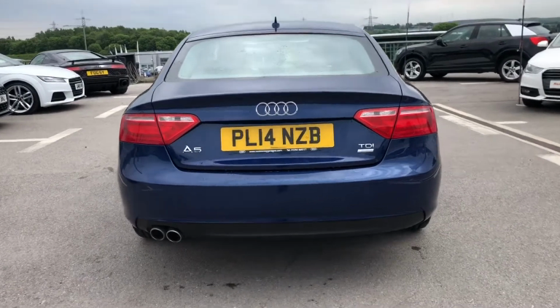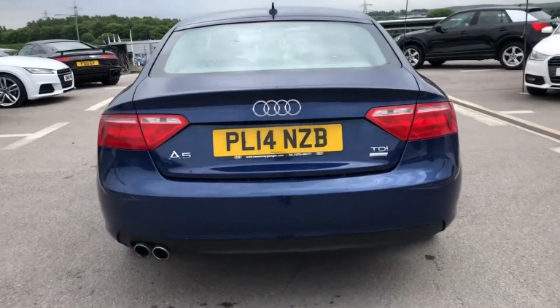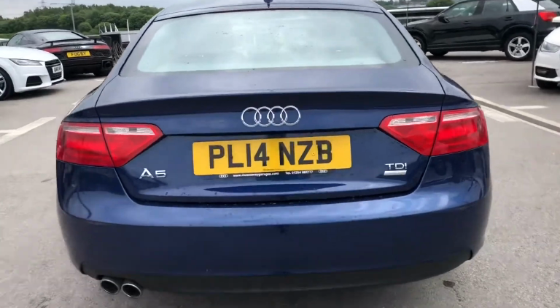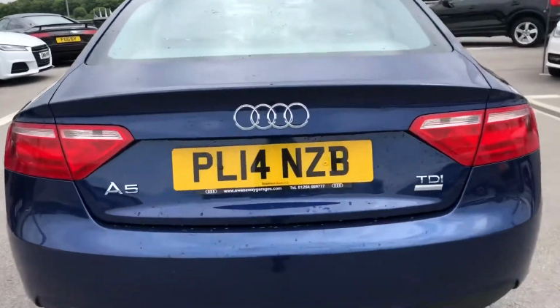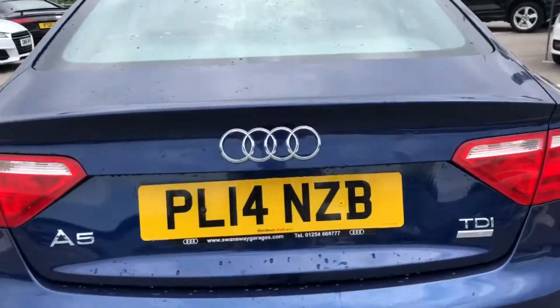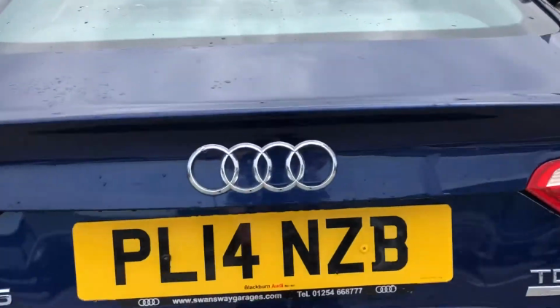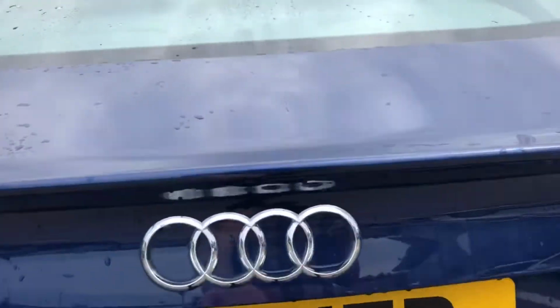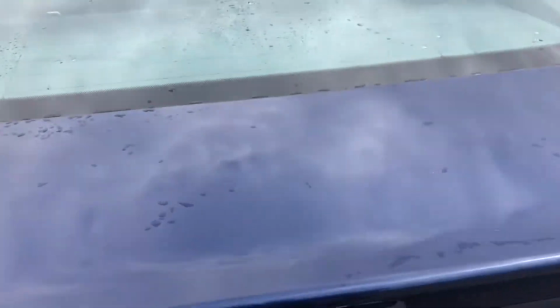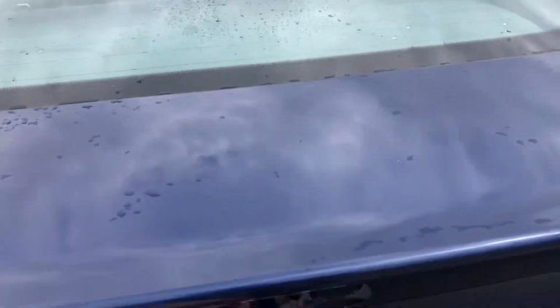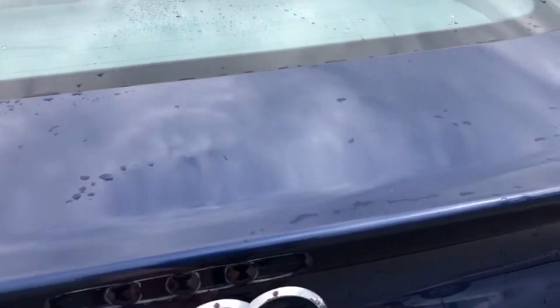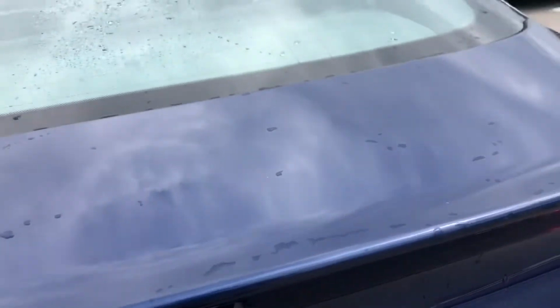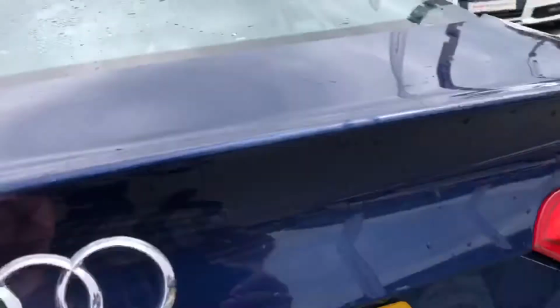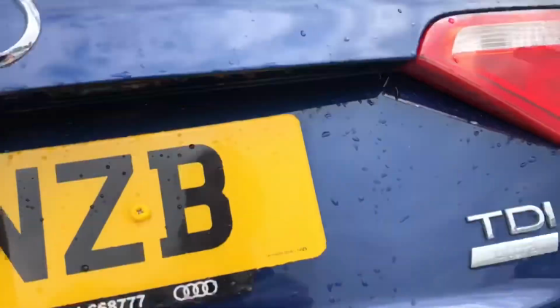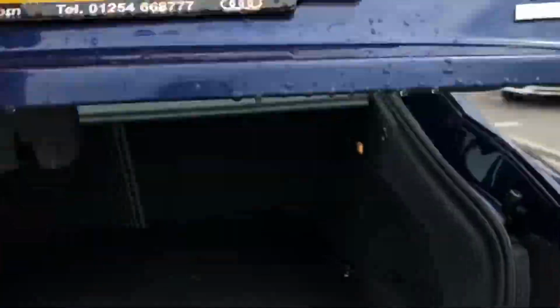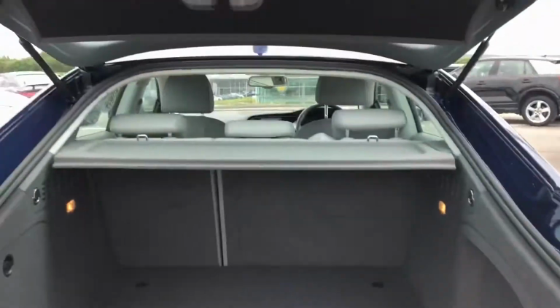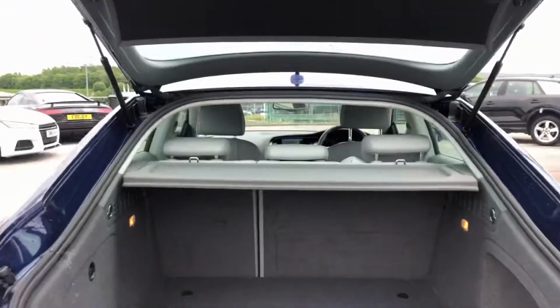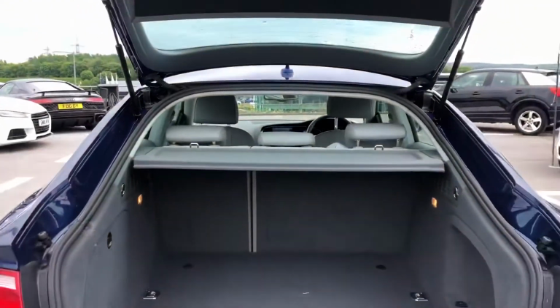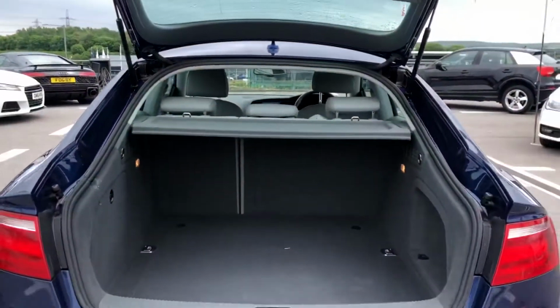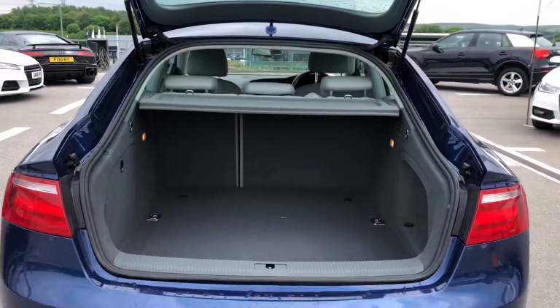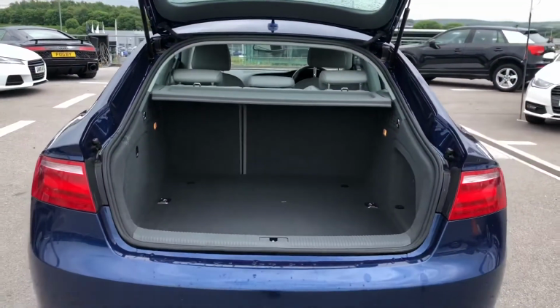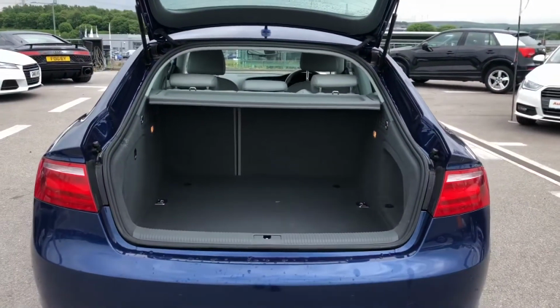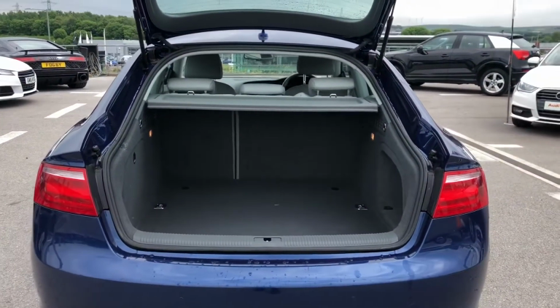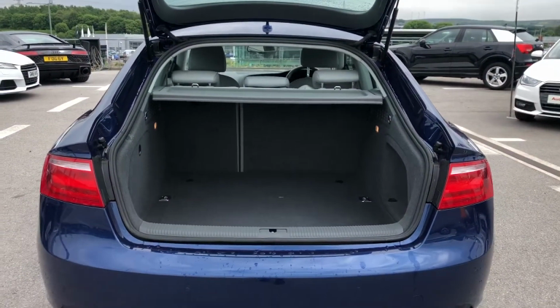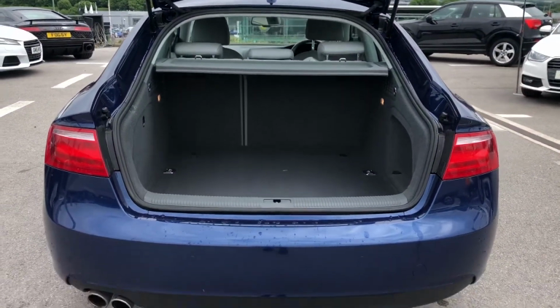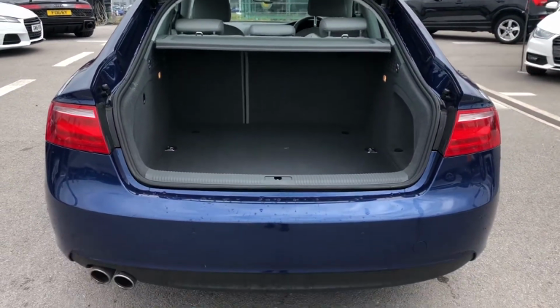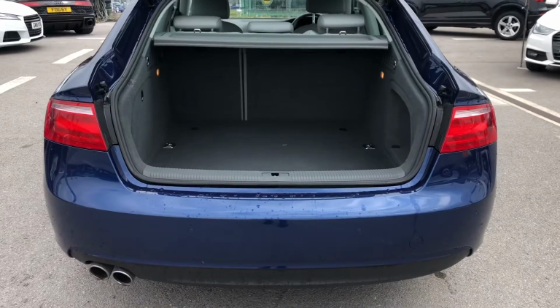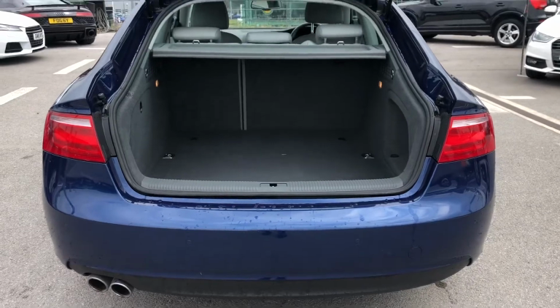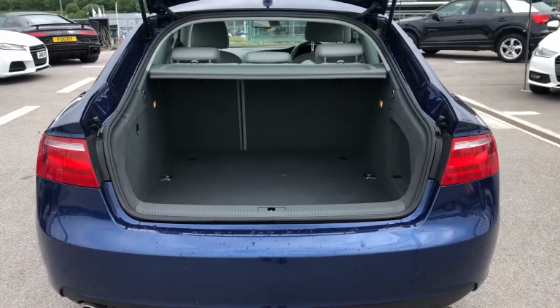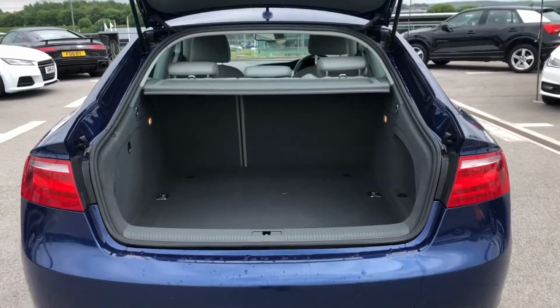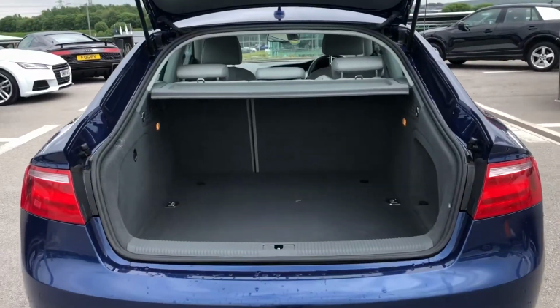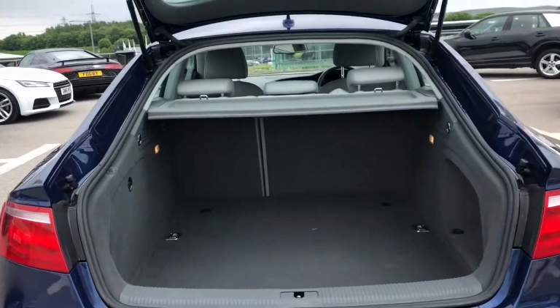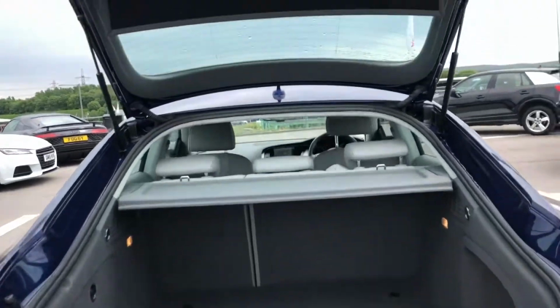Moving on now to the boot space in this A5, you can see it definitely does not disappoint. We have a really huge spacious boot — really good if you want to carry any luggage or go on any shopping trips.